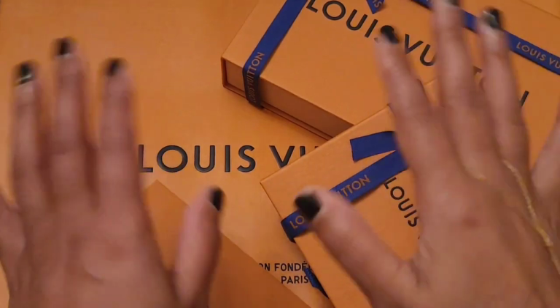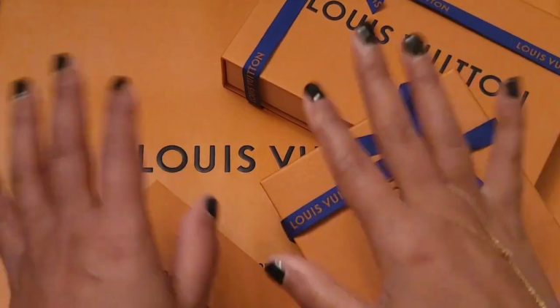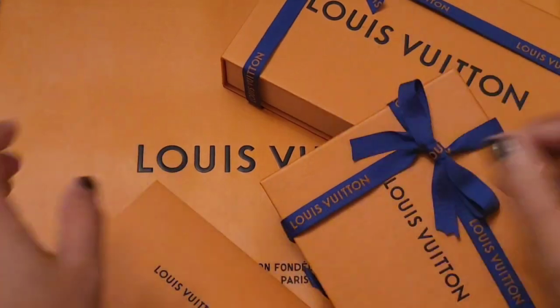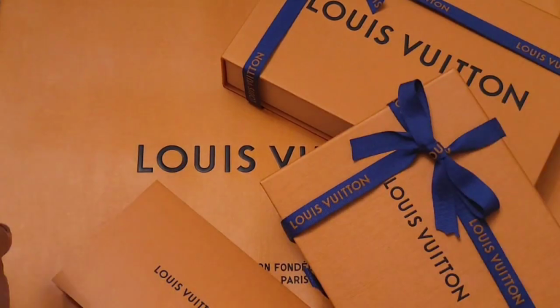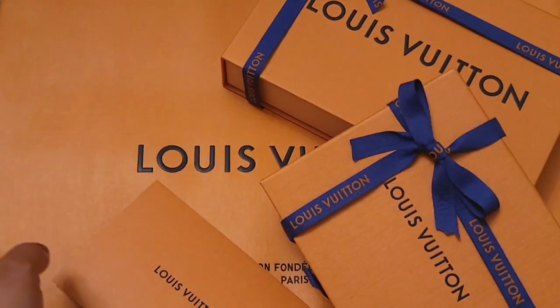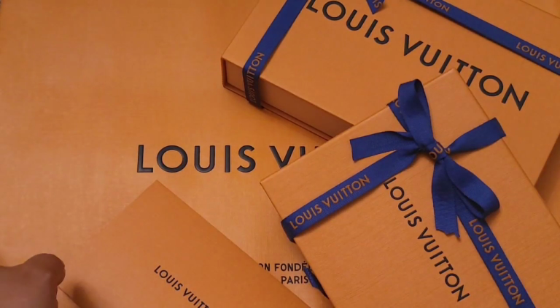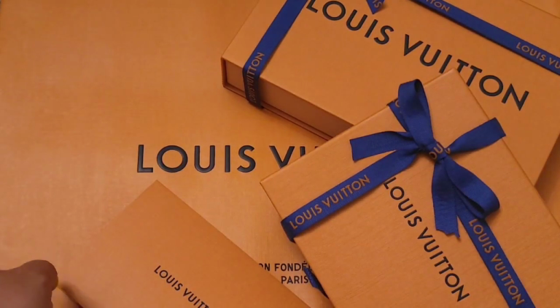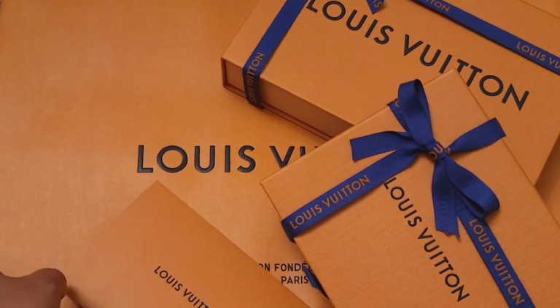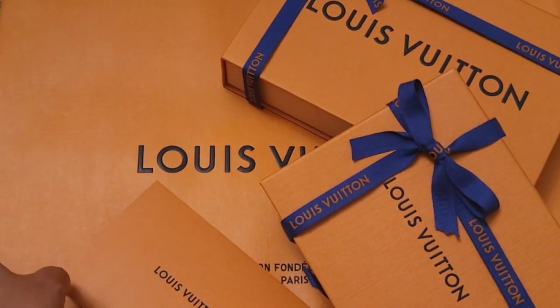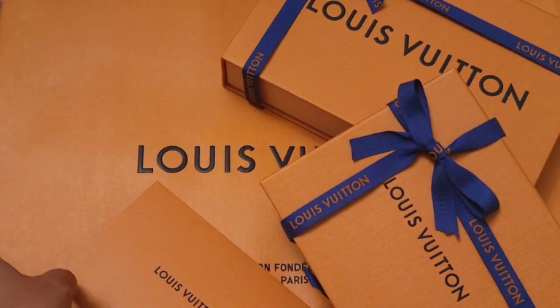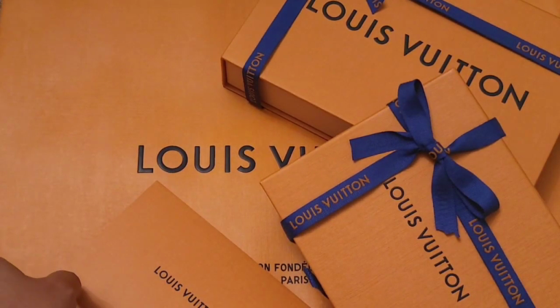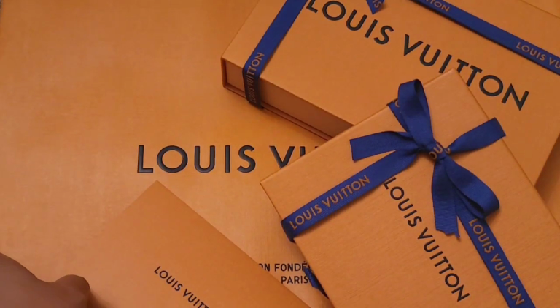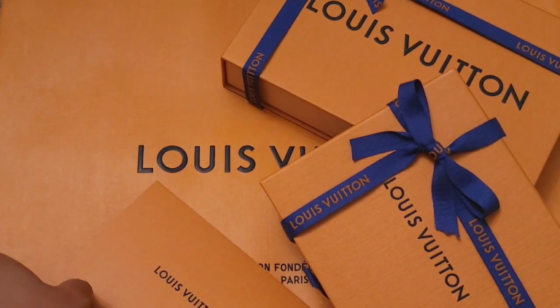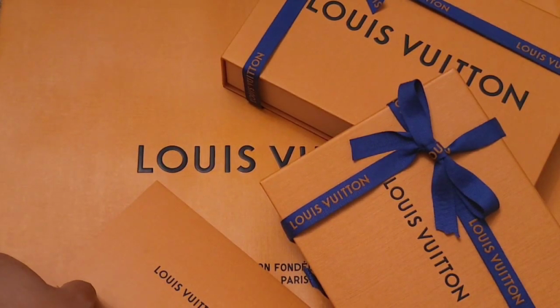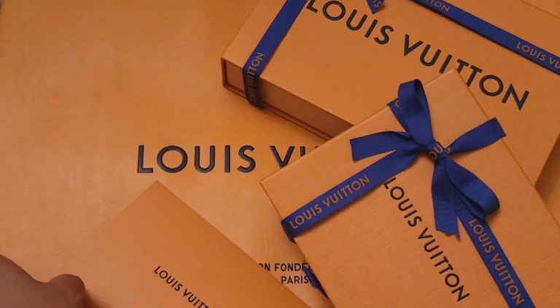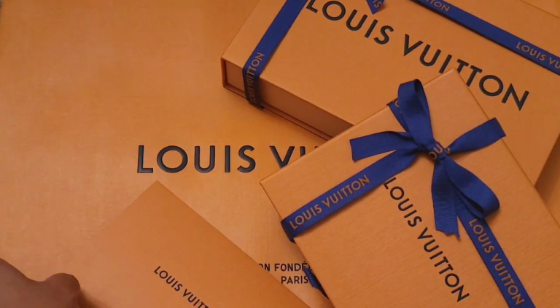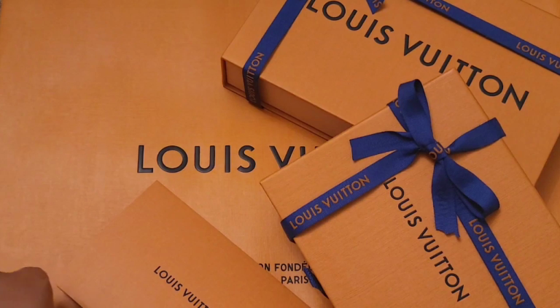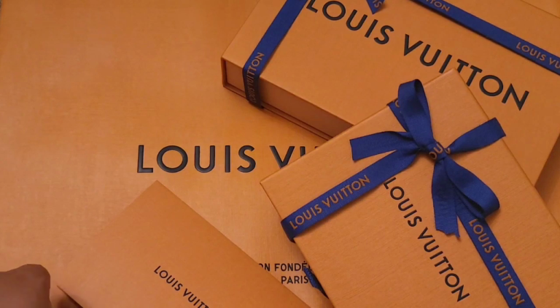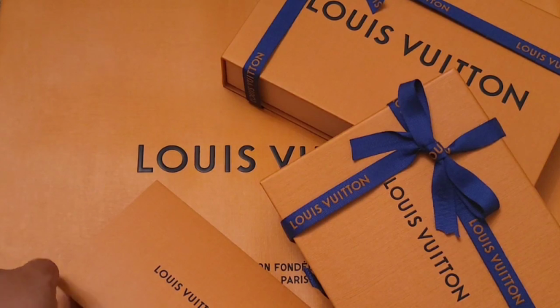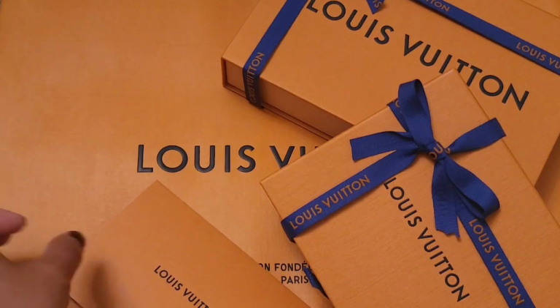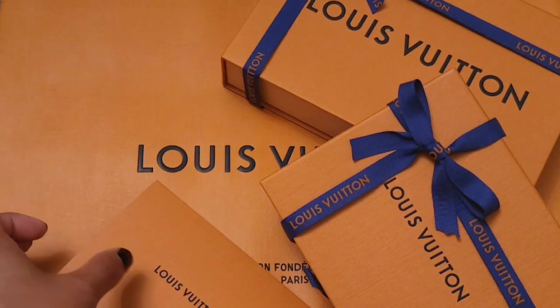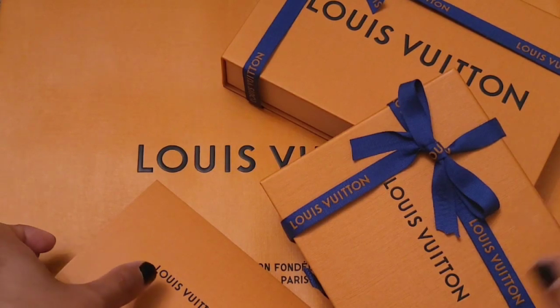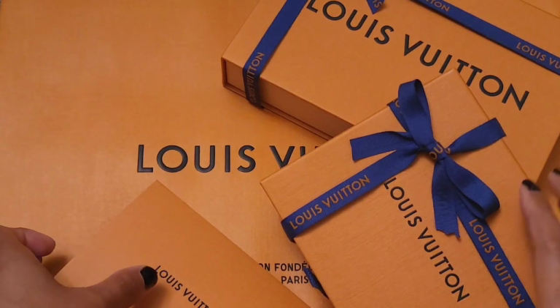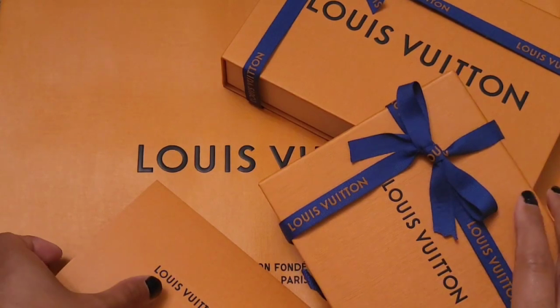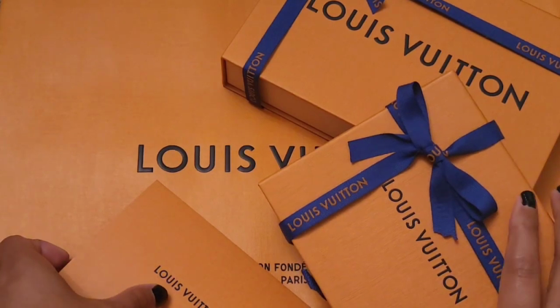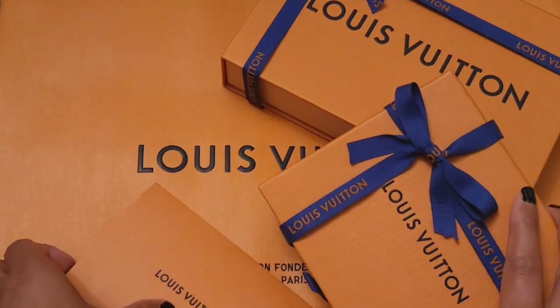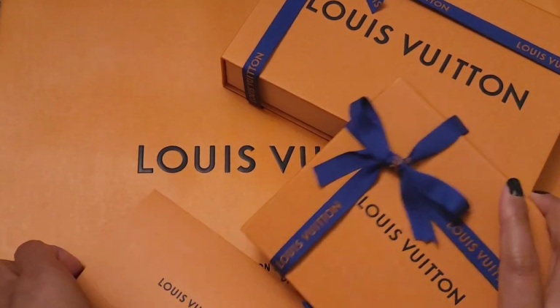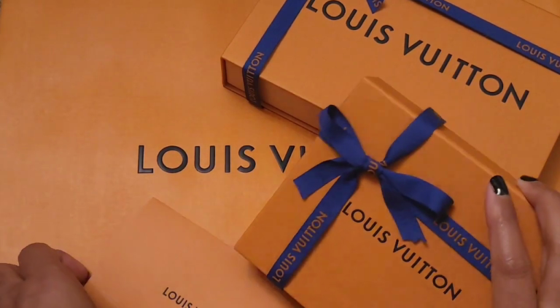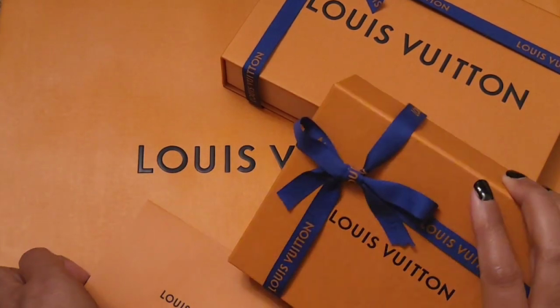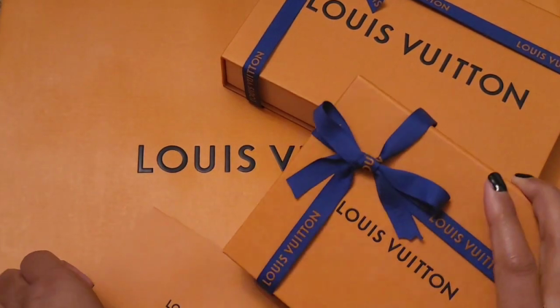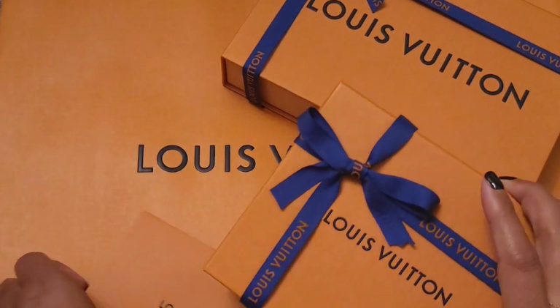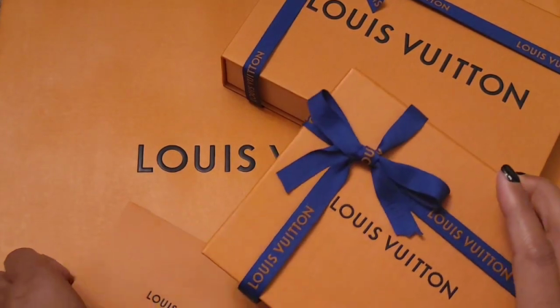Hello everyone, welcome to Love and Lux. Today we have a small unboxing, let's just get right into it.